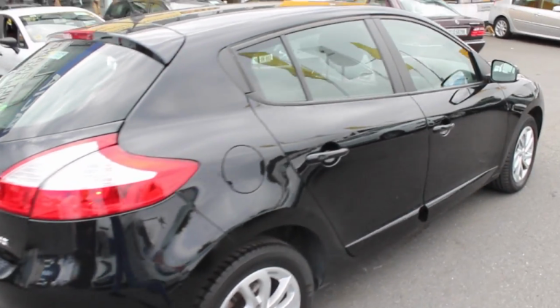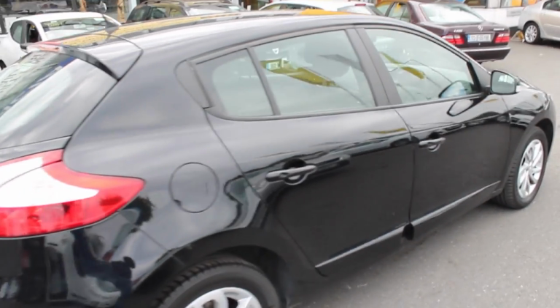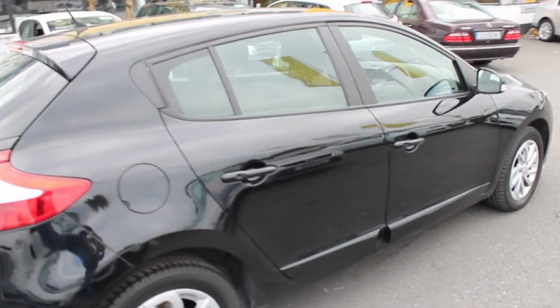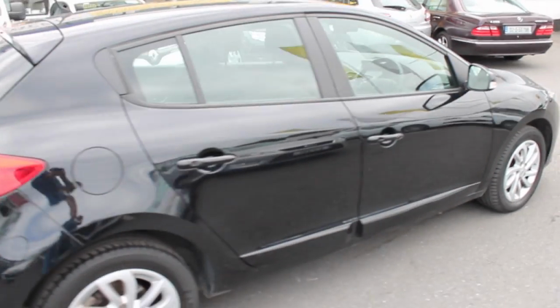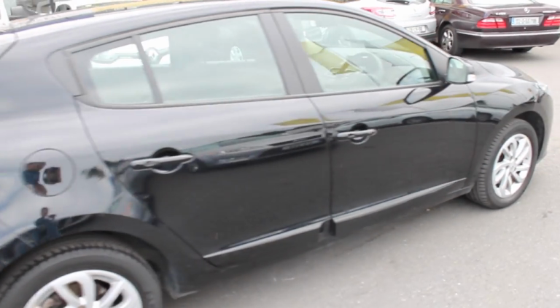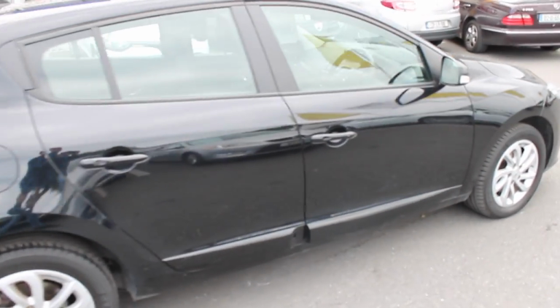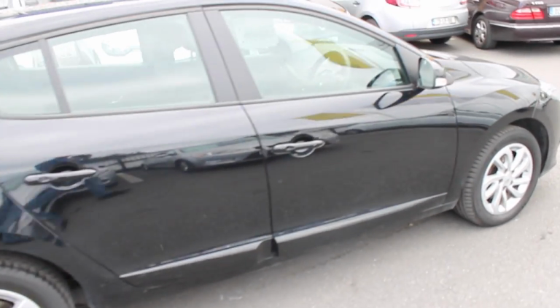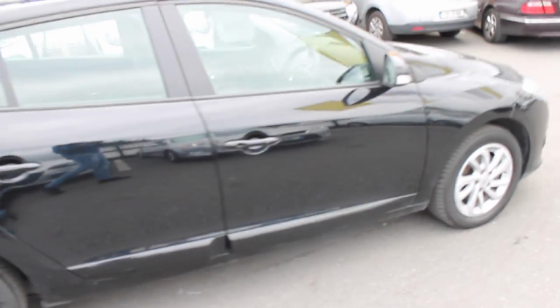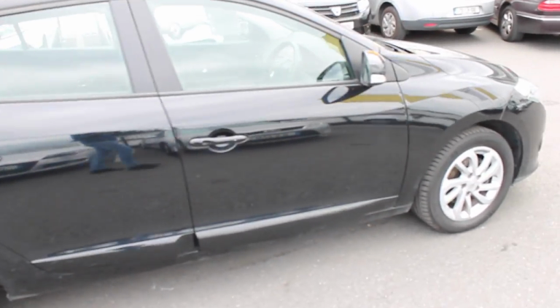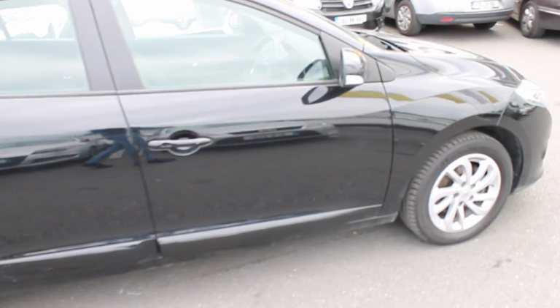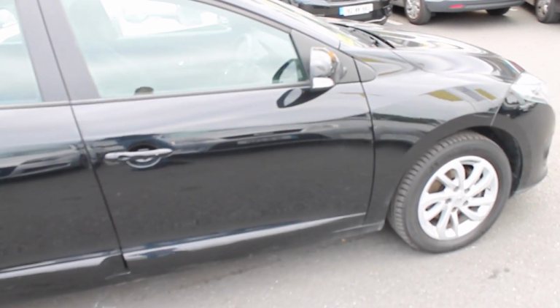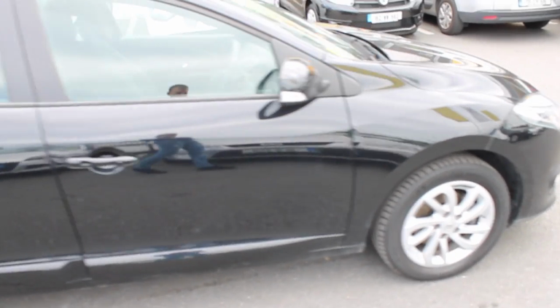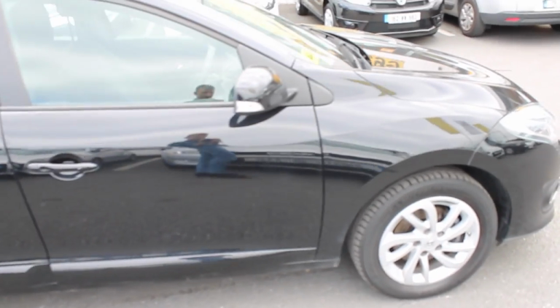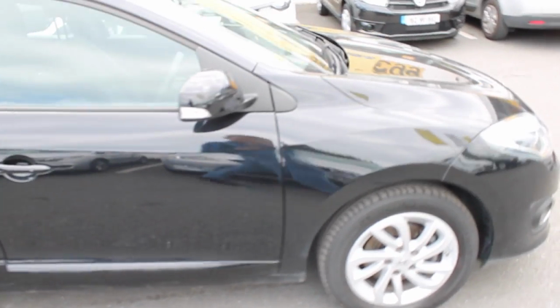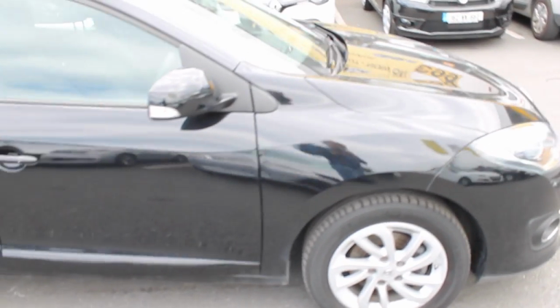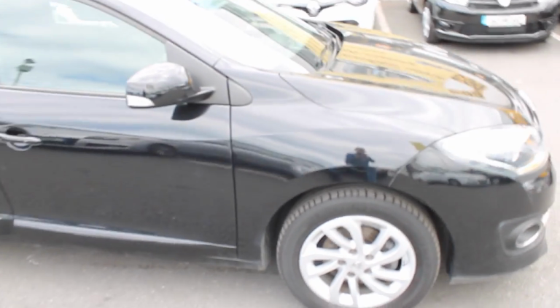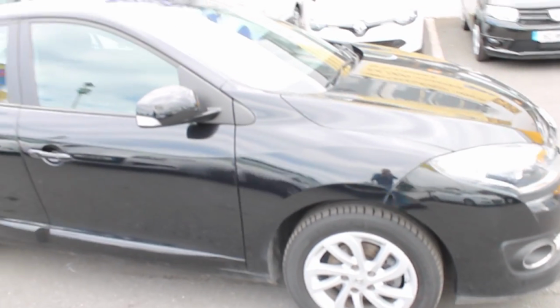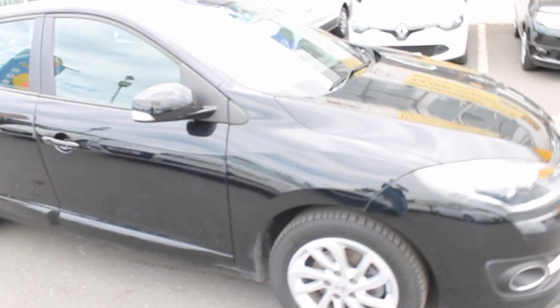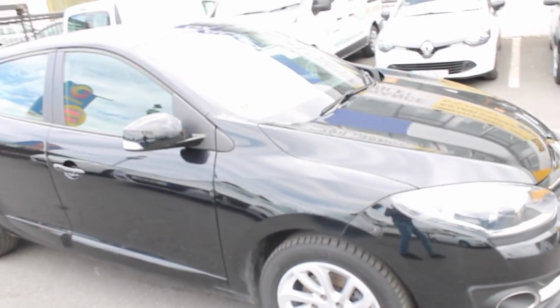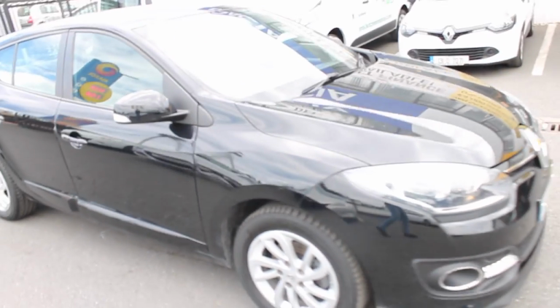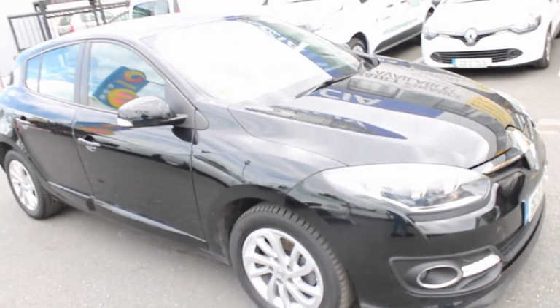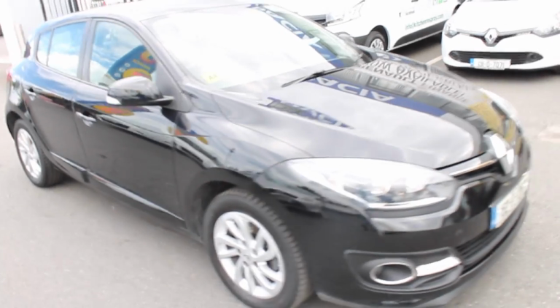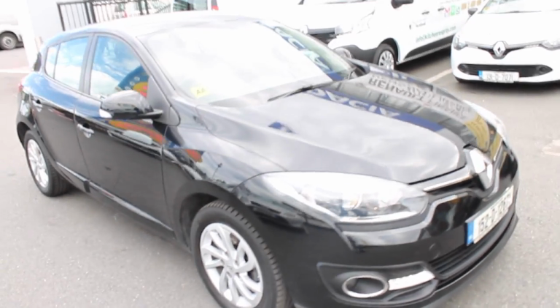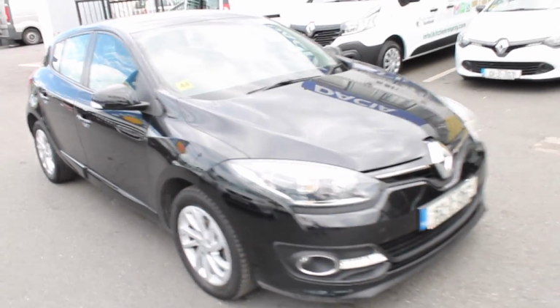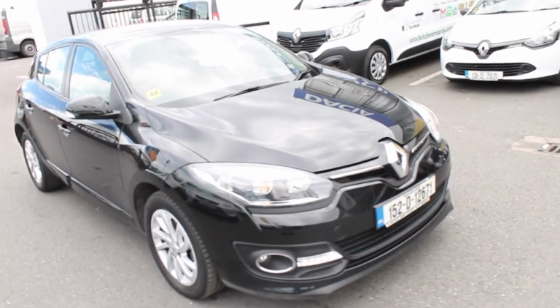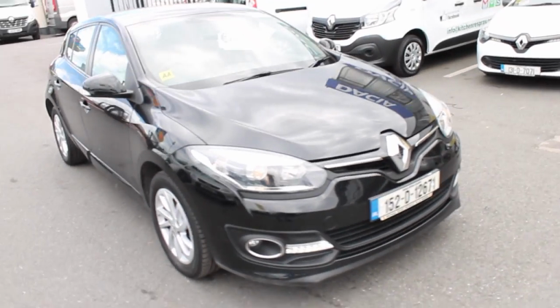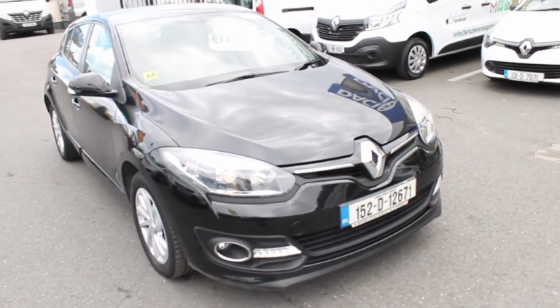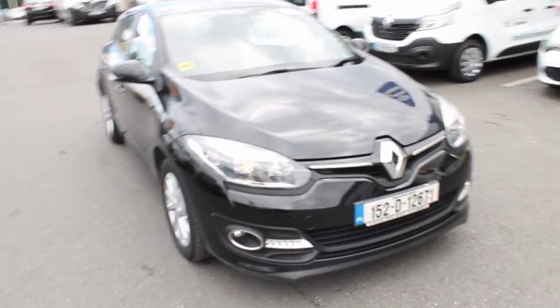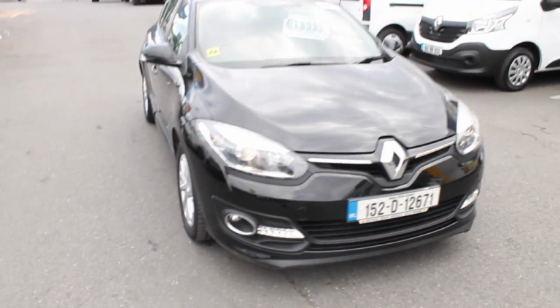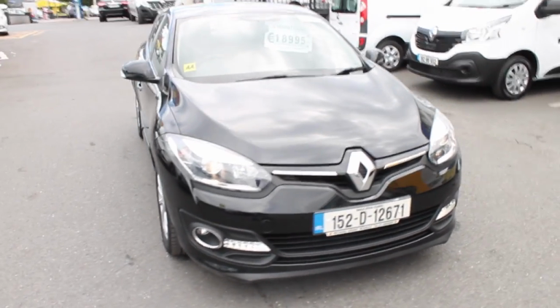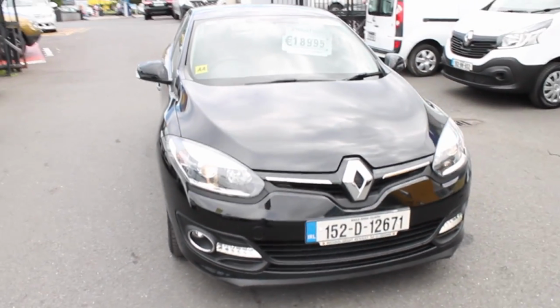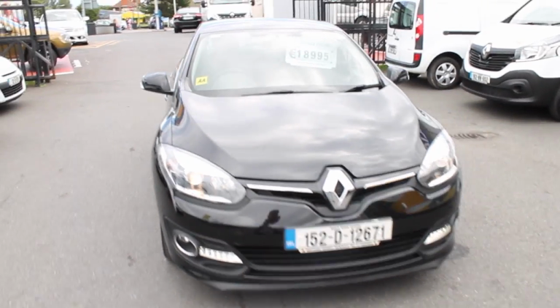Again you can see on the side the alloy wheels and lovely lines on the car. And again from the front you can see the front fog lamps there underneath the headlights and the big diamond in the centre of the bonnet.